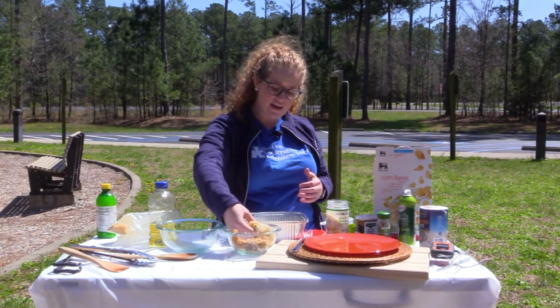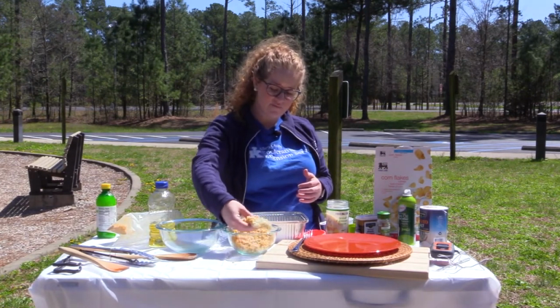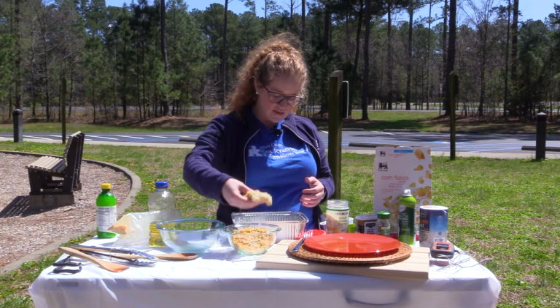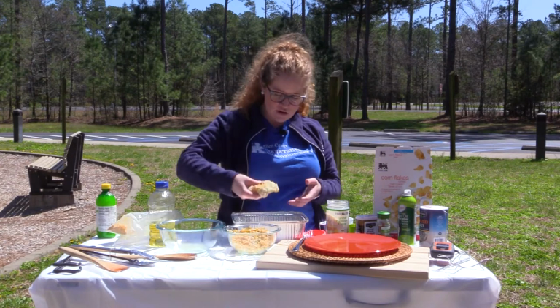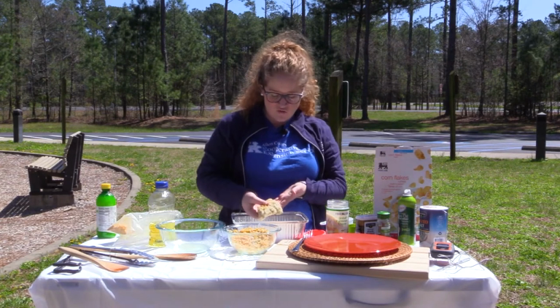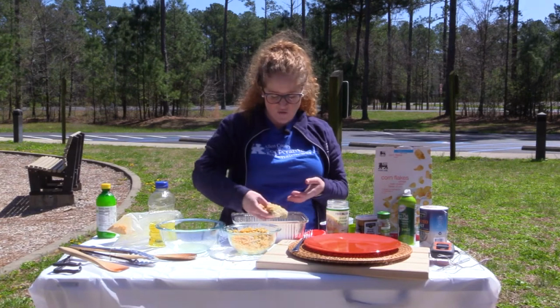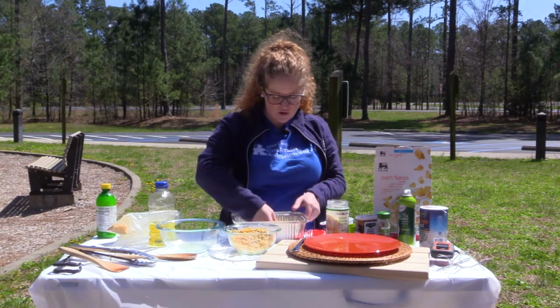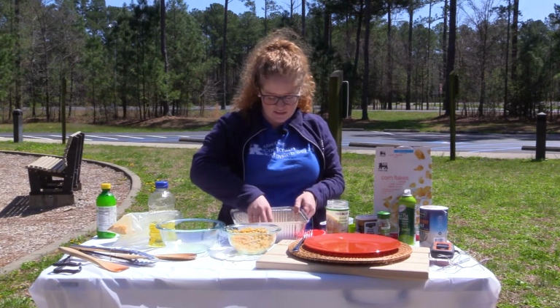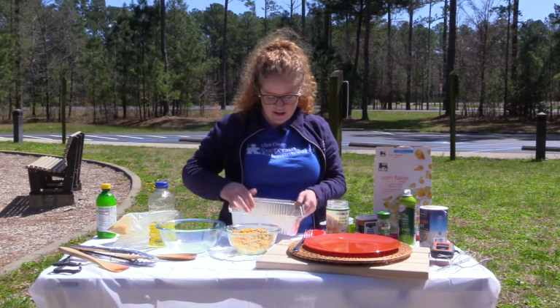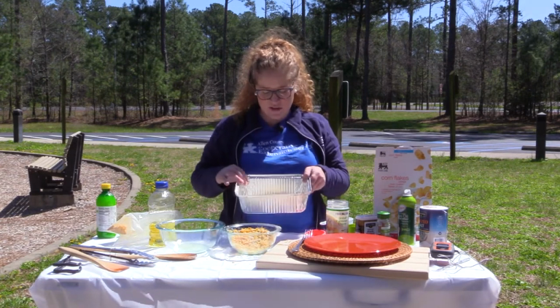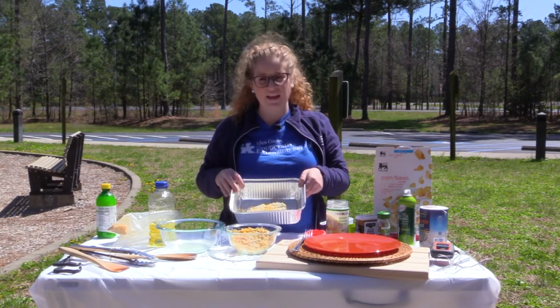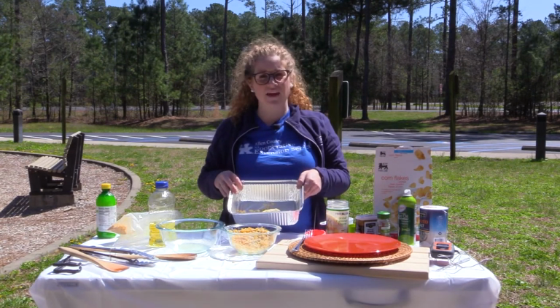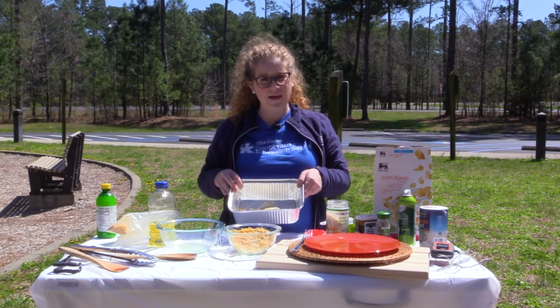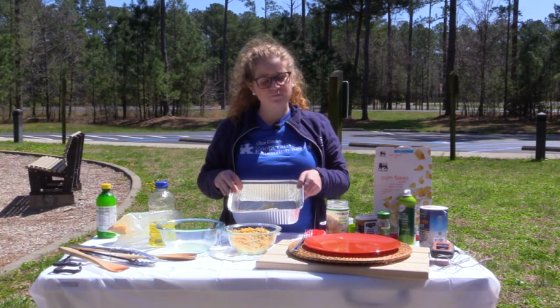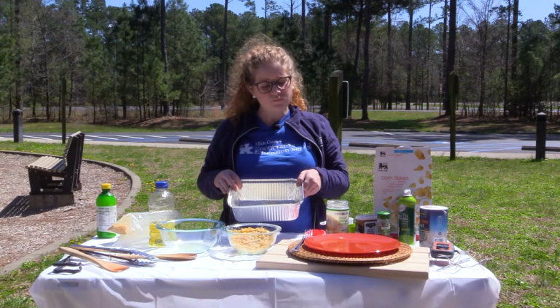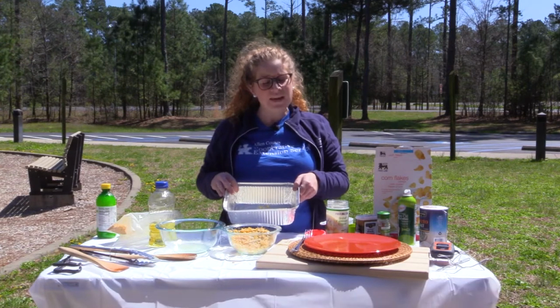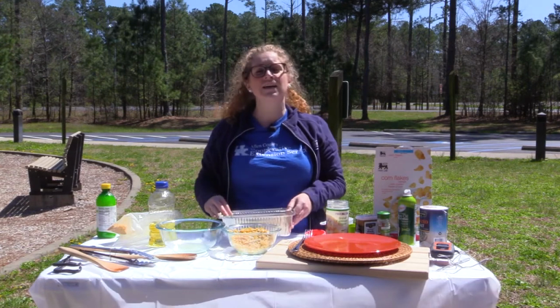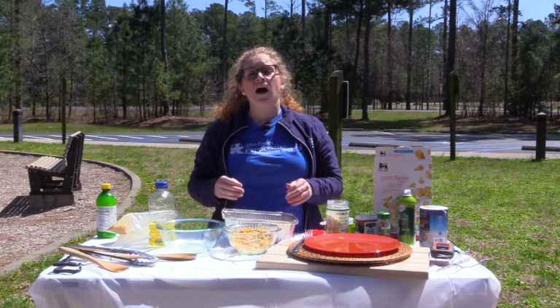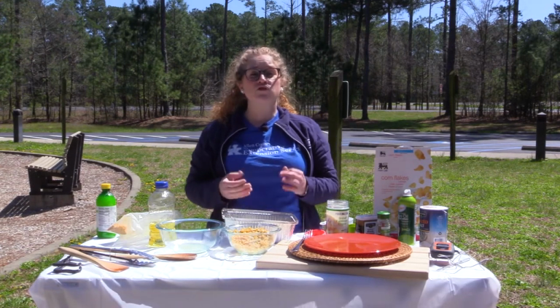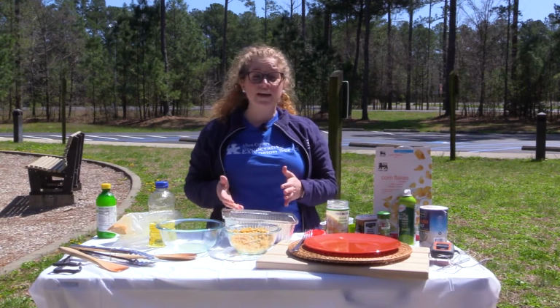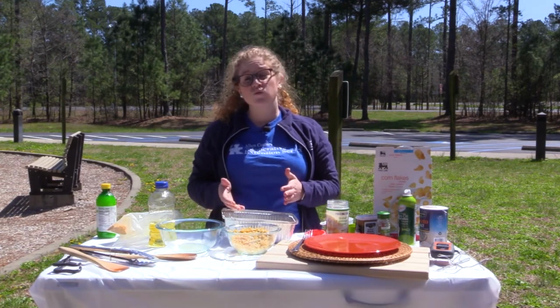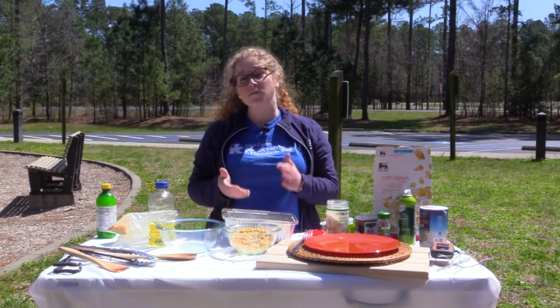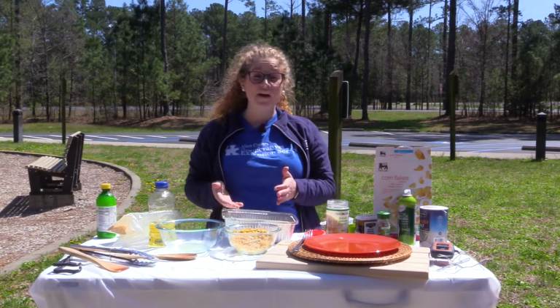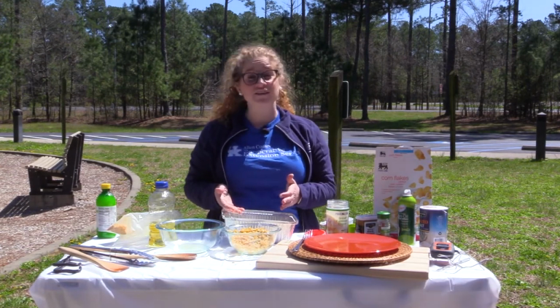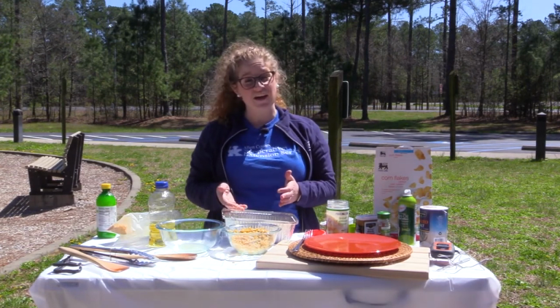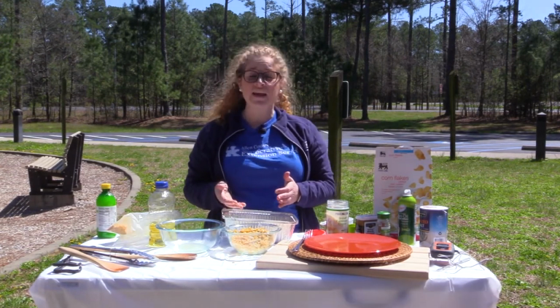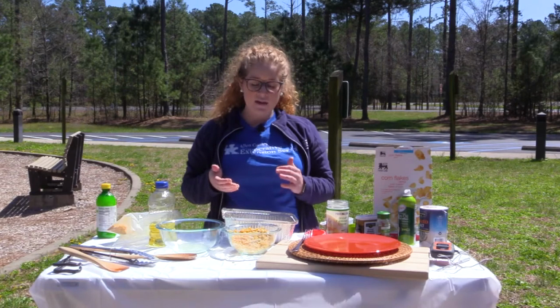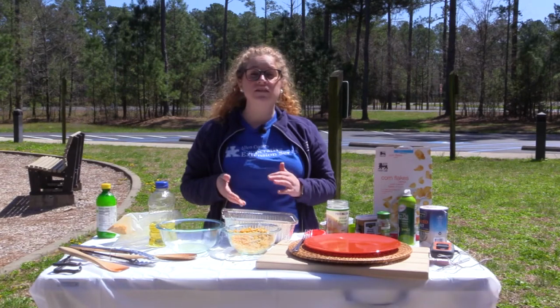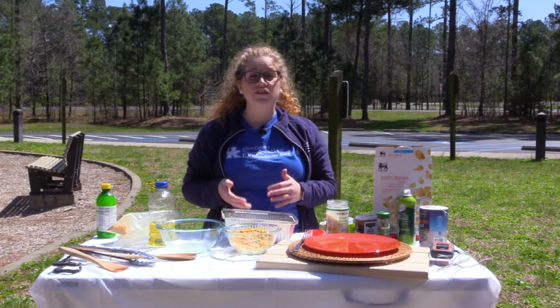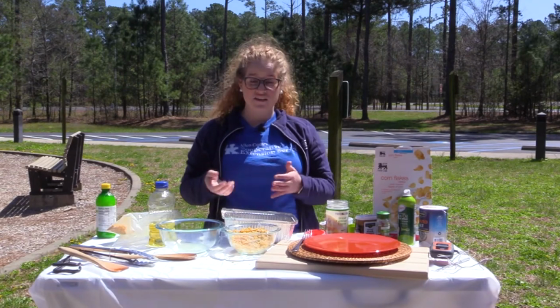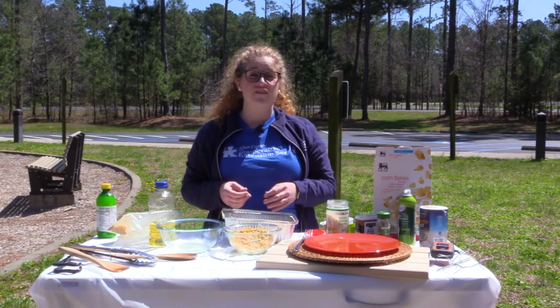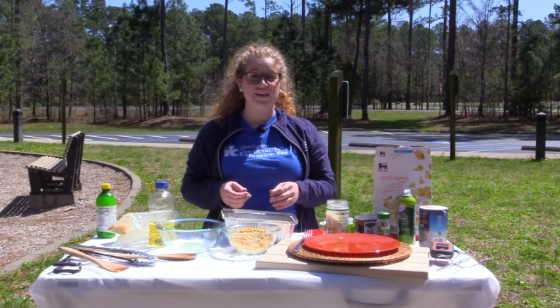We're going to transfer the coated fish over to our cooking tin and place it in. Join us as we prepare our Dutch oven and place our fish in it for today.